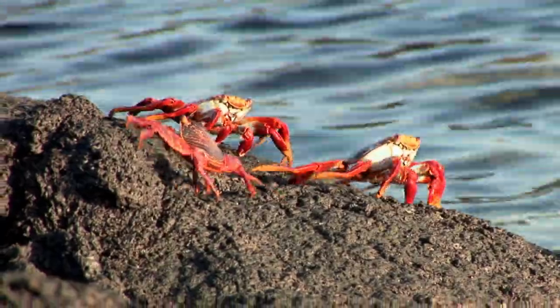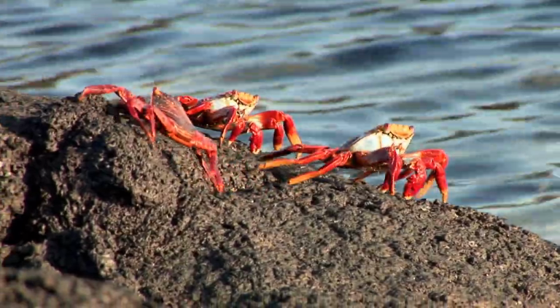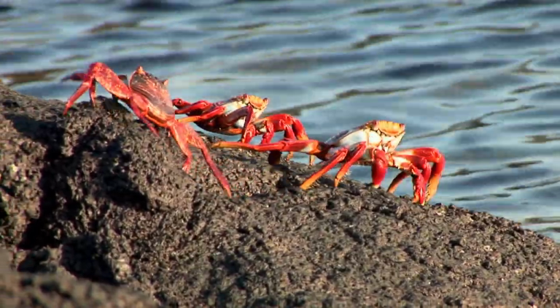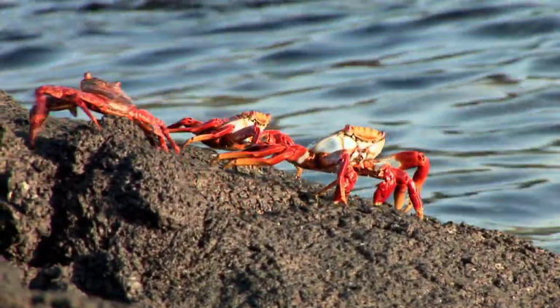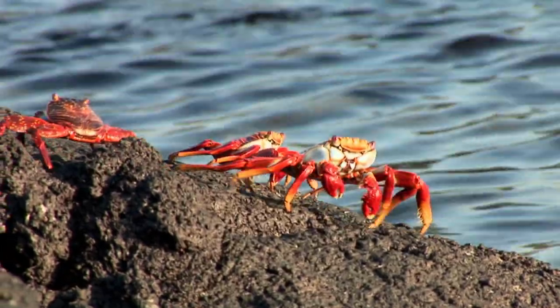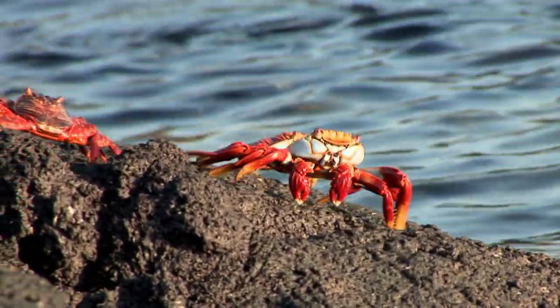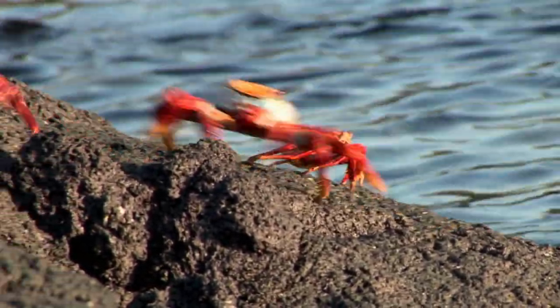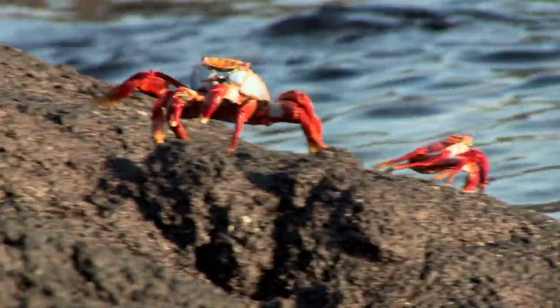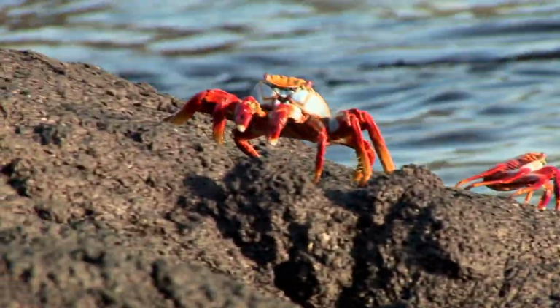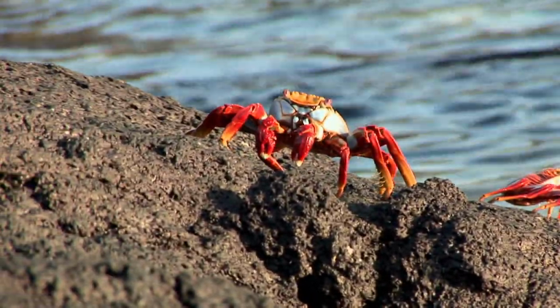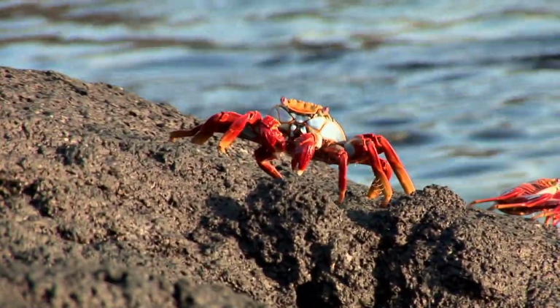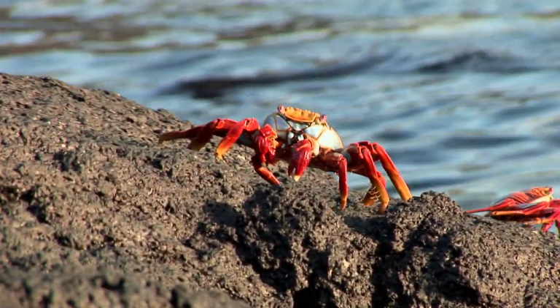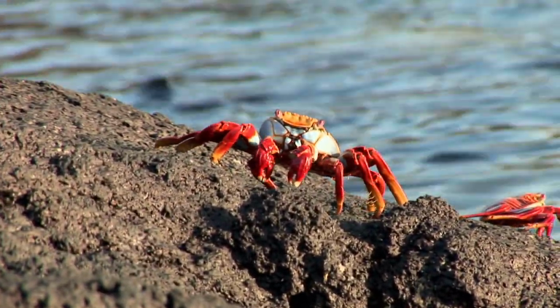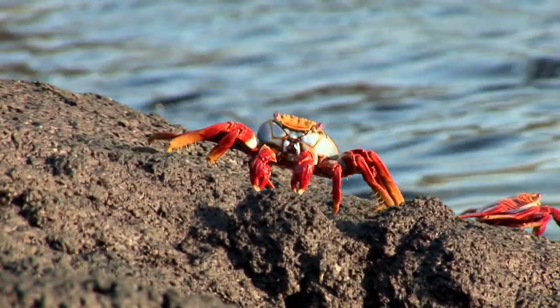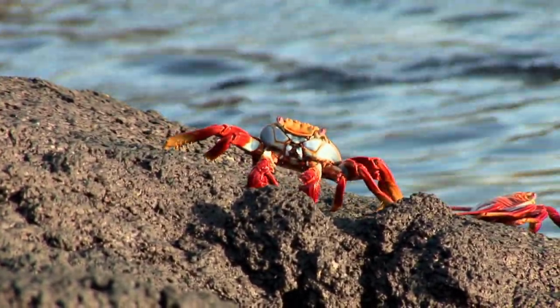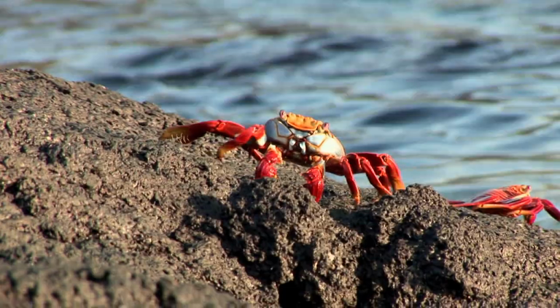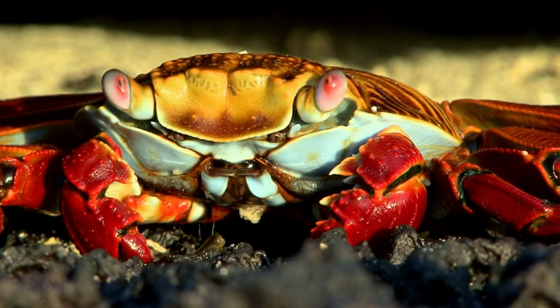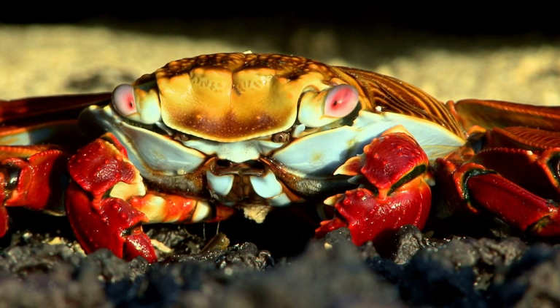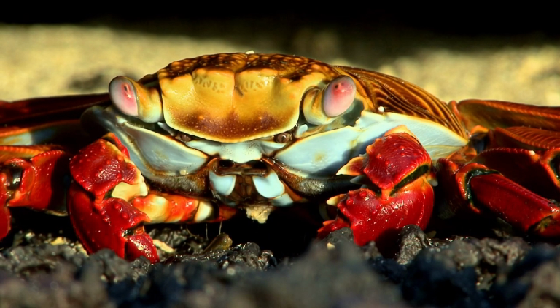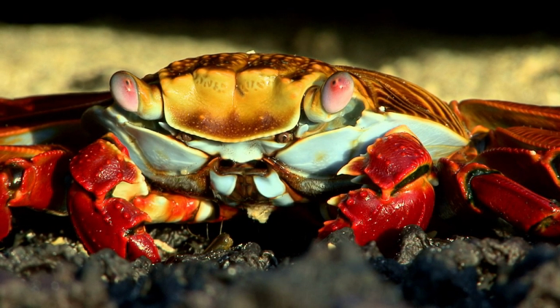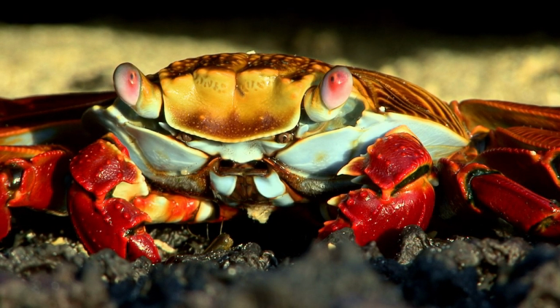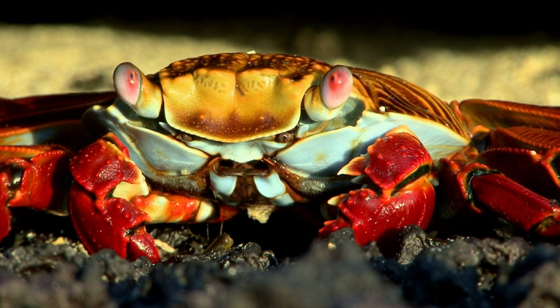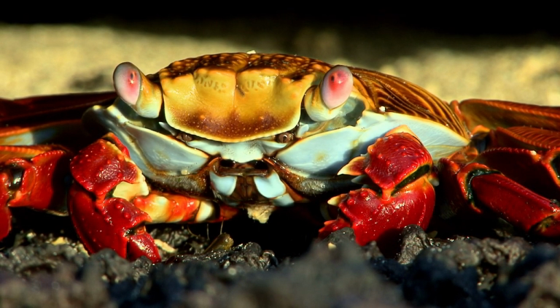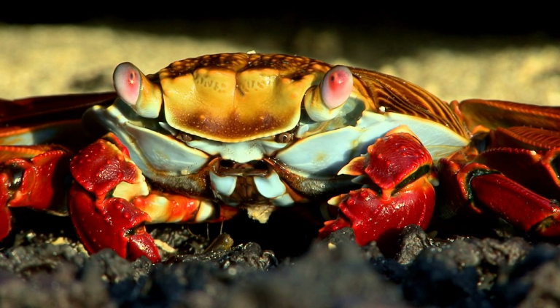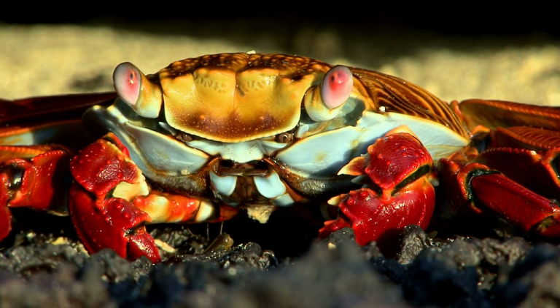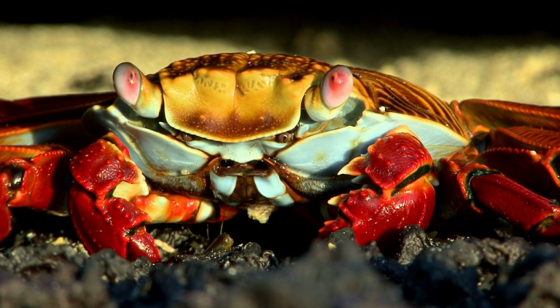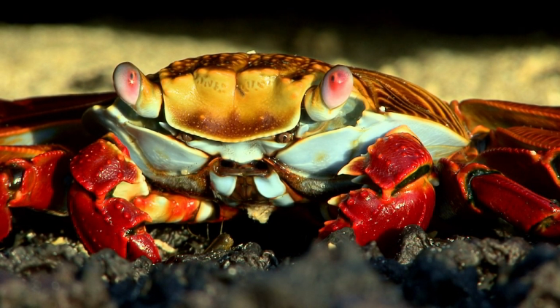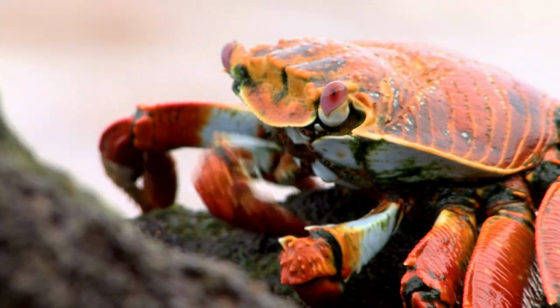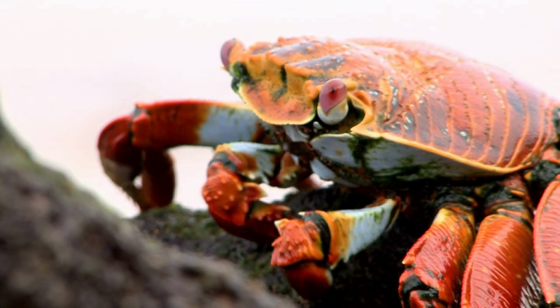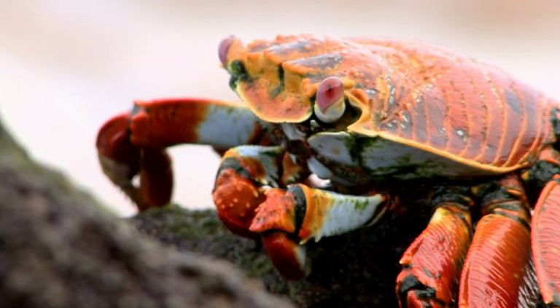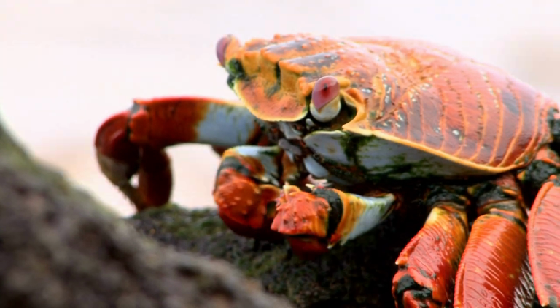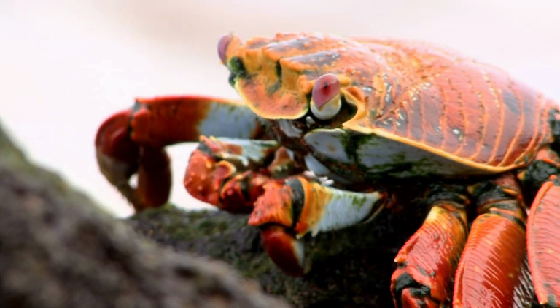Most crabs move sideways or even backwards, helping them avoid predators and move quickly into hiding places. Crabs have two round beady eyes on the tips of little stalks, and right between them are little feelers.